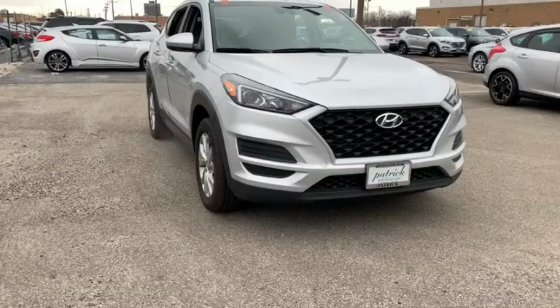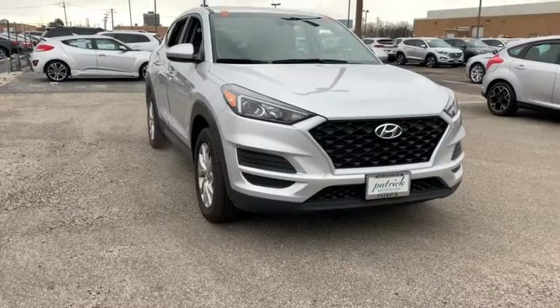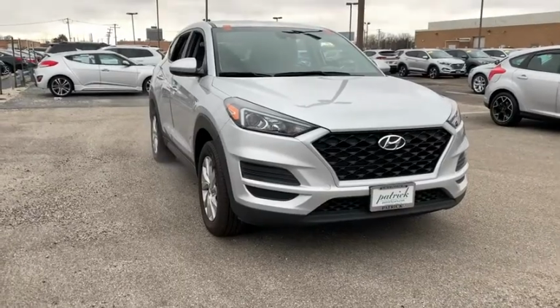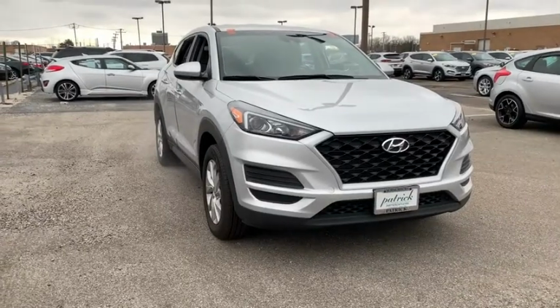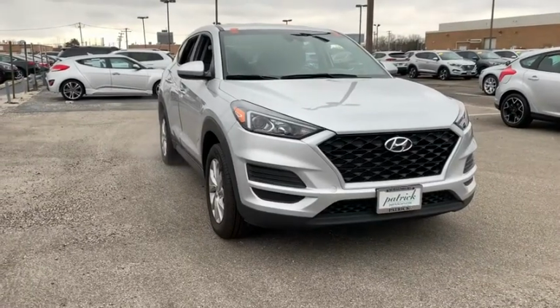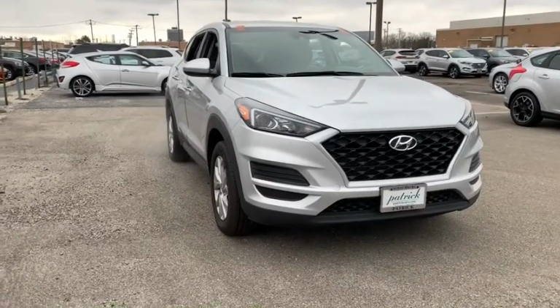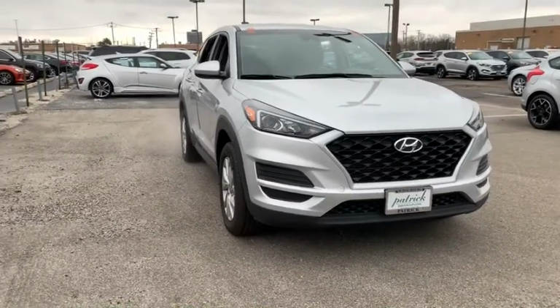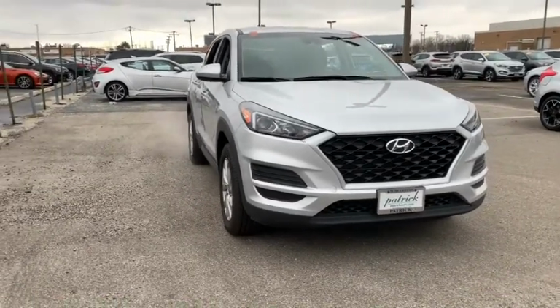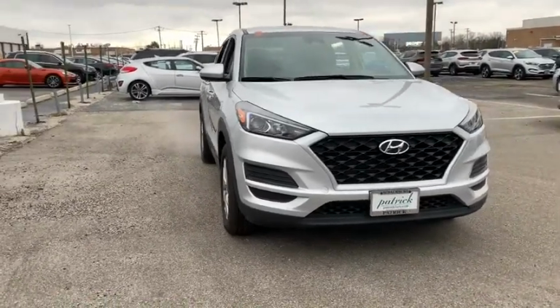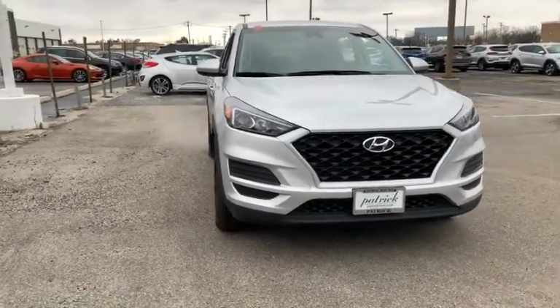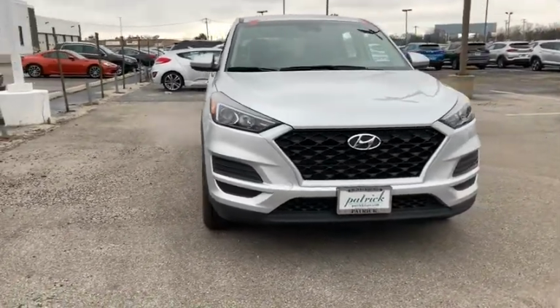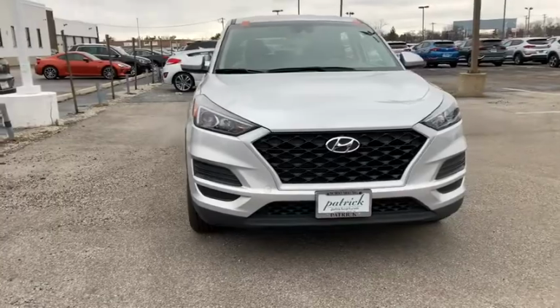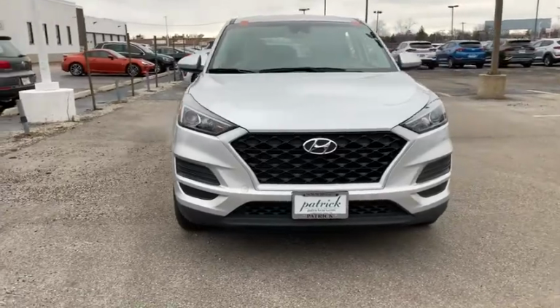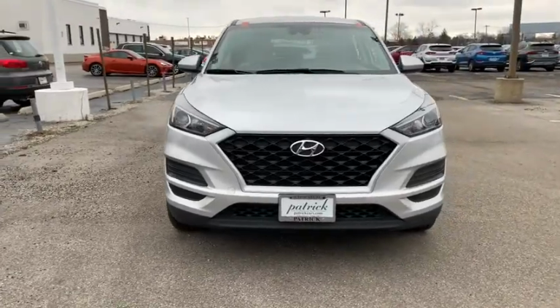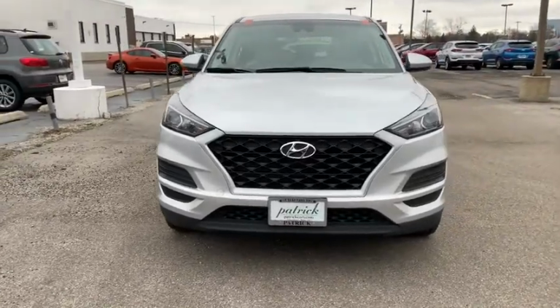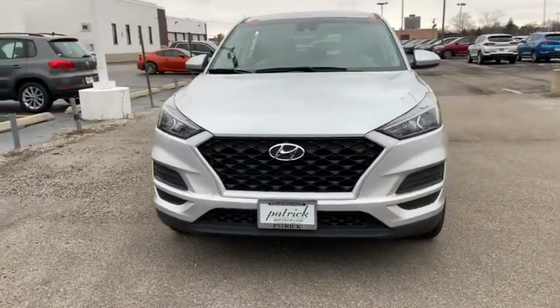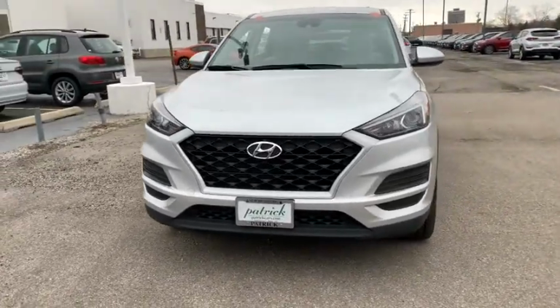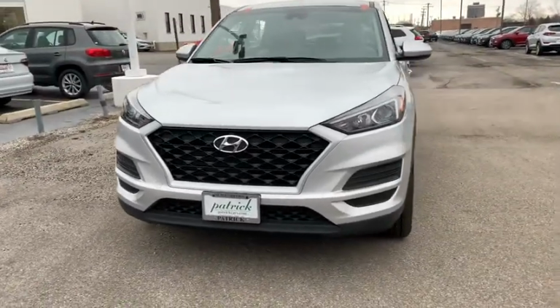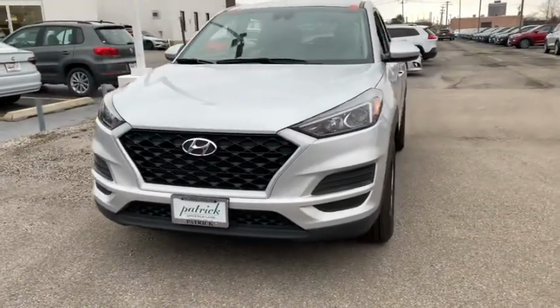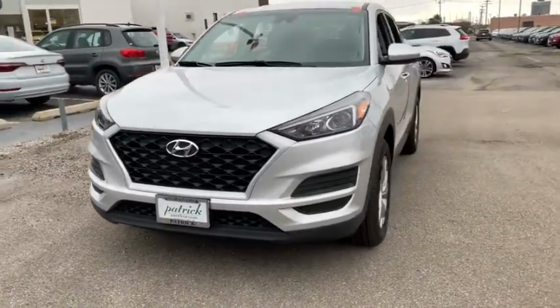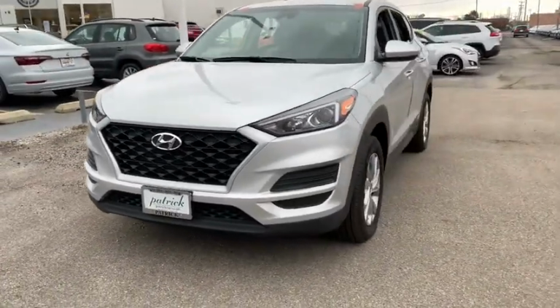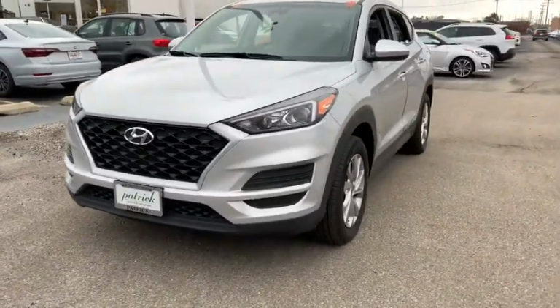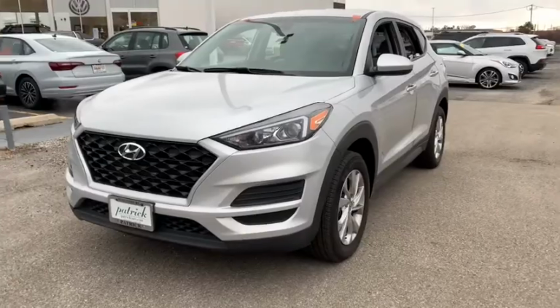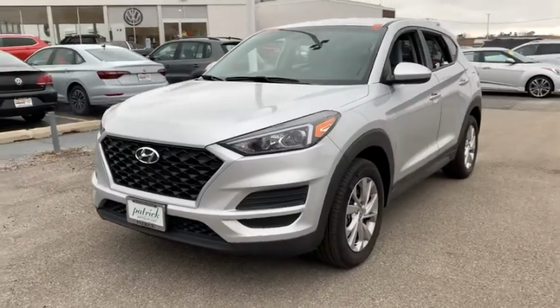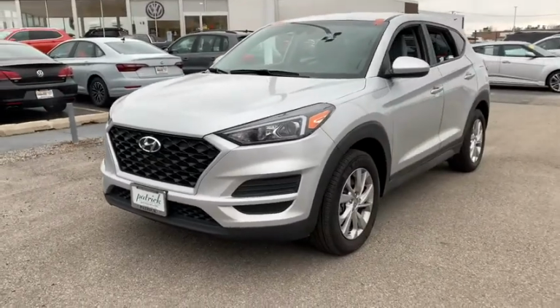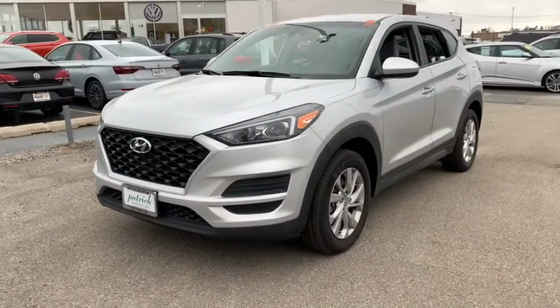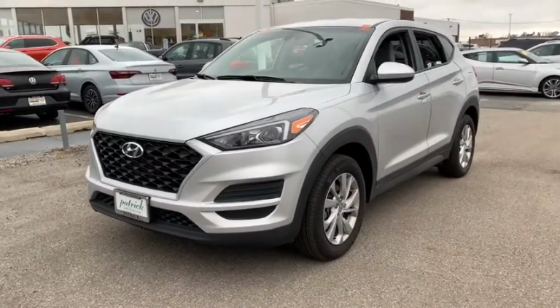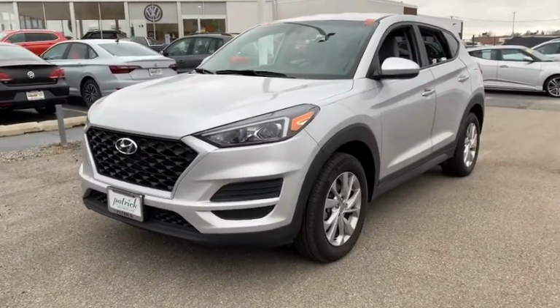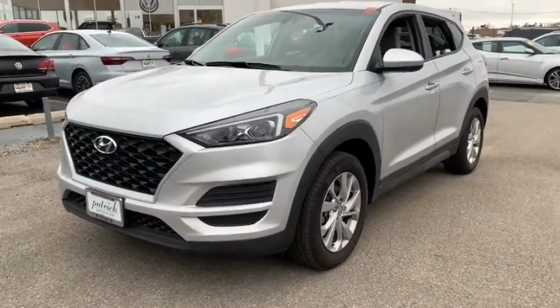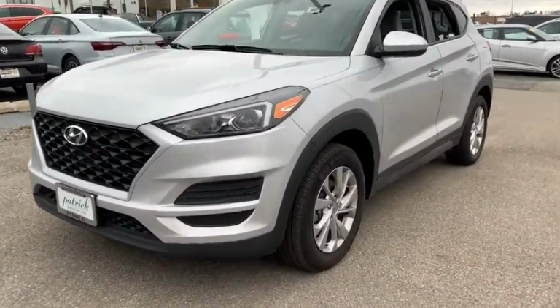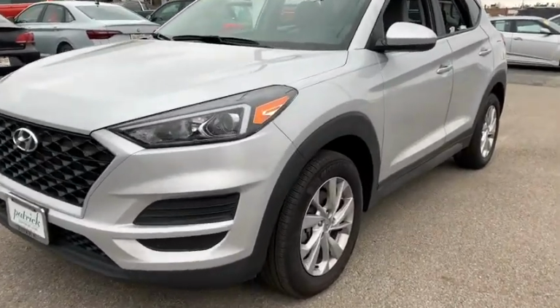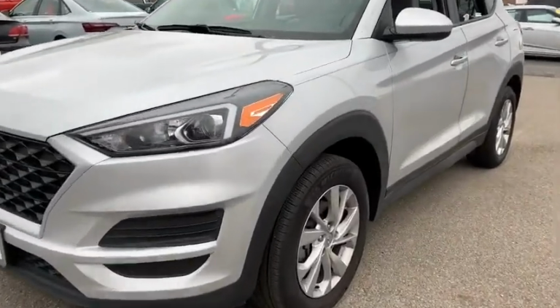Check out this 2019 Hyundai Tucson. With less than 35,000 miles on the odometer, this vehicle provides excellent value. Take your daily drive to a higher level of comfort and quality with this well-built, well-equipped Tucson.